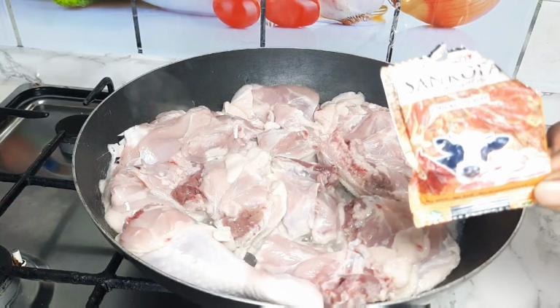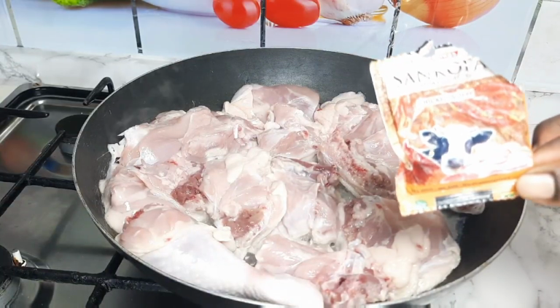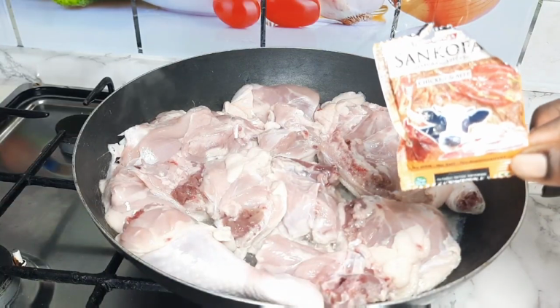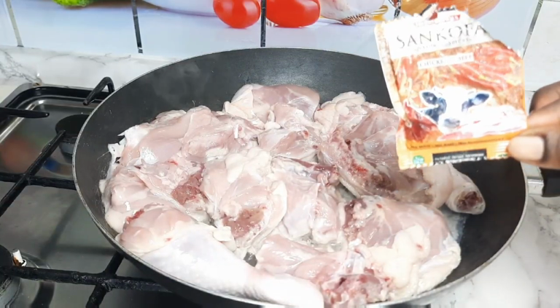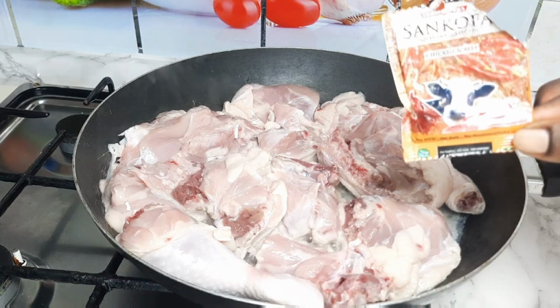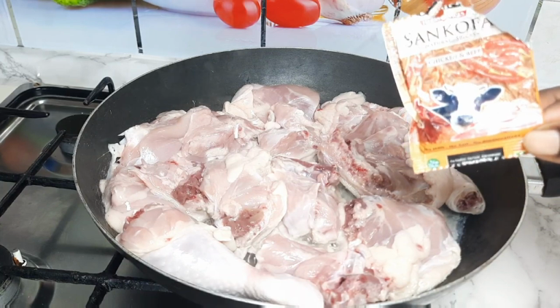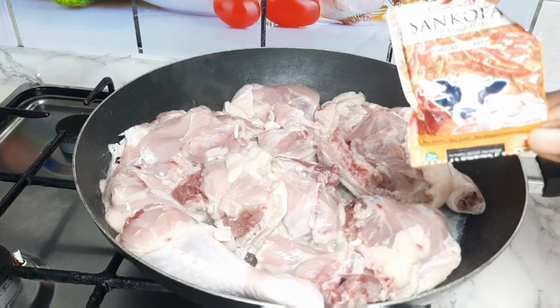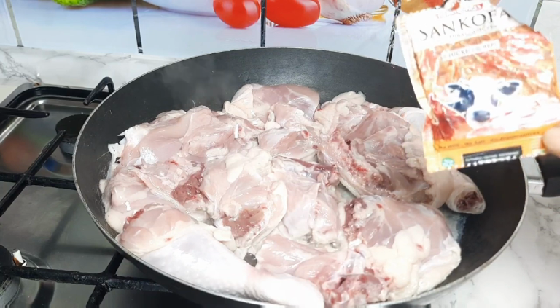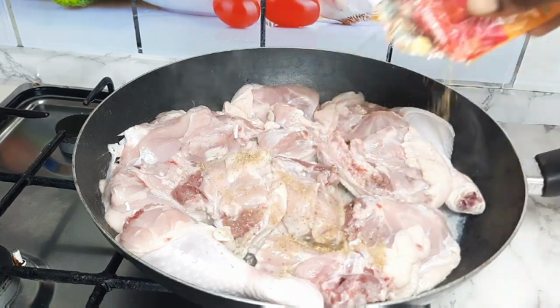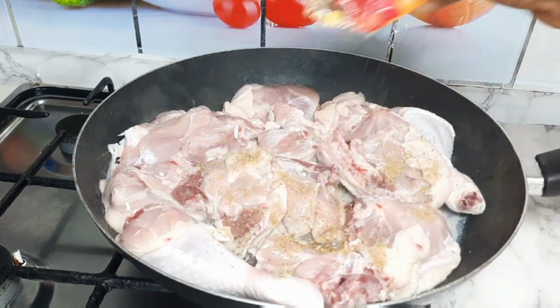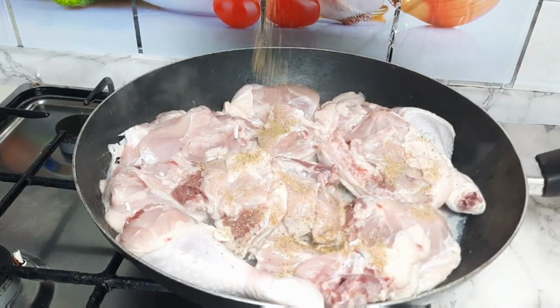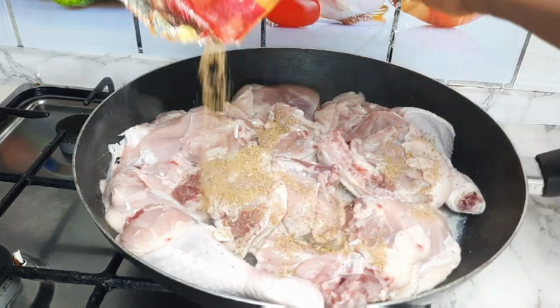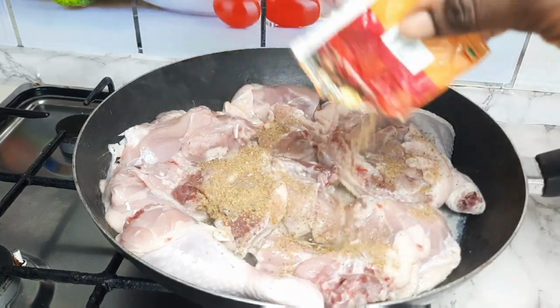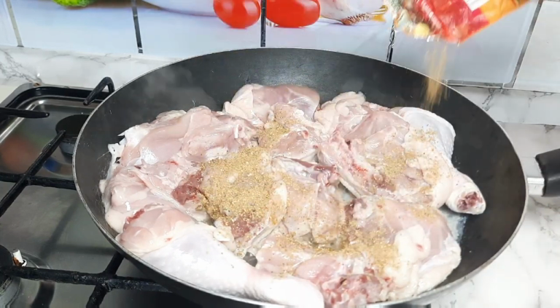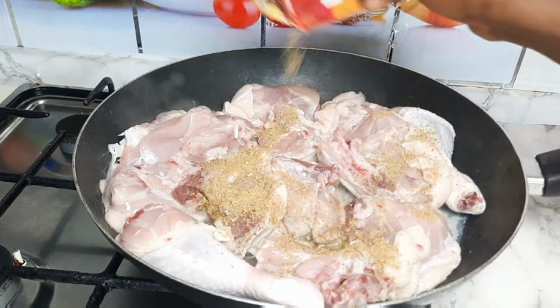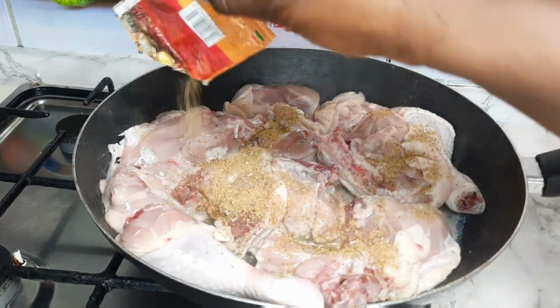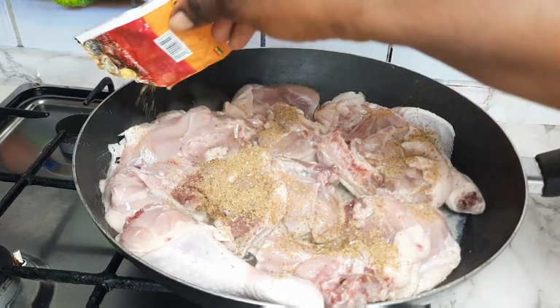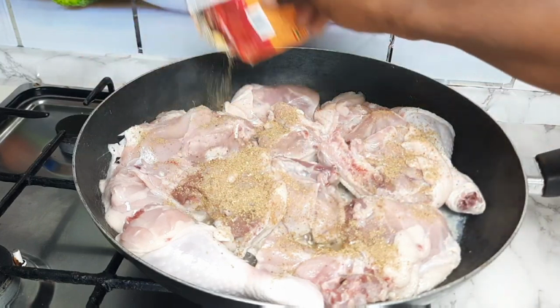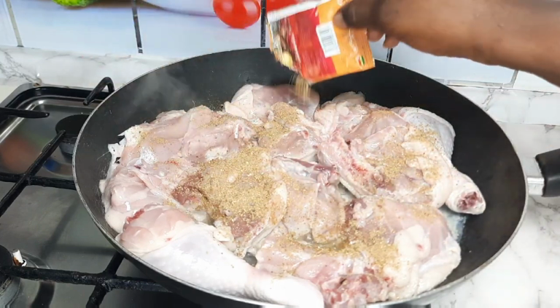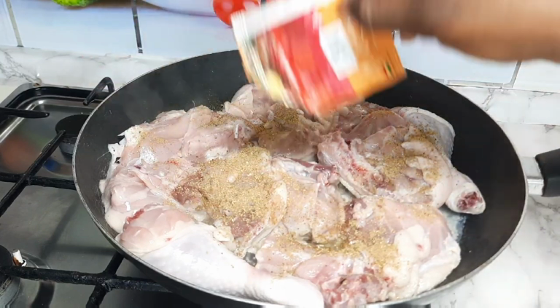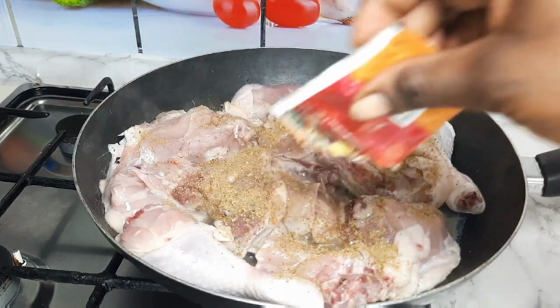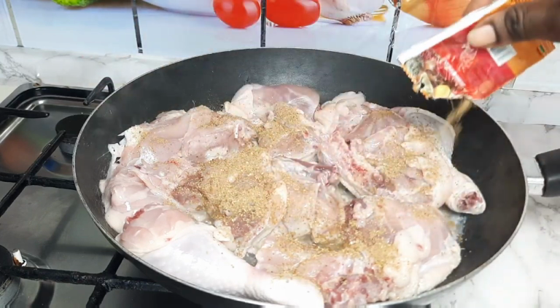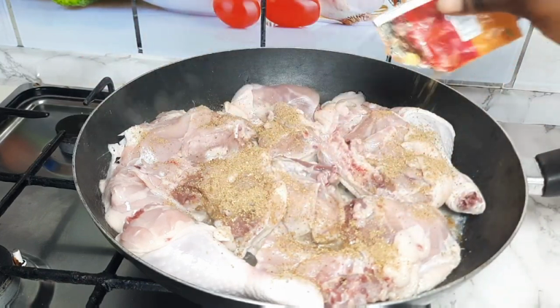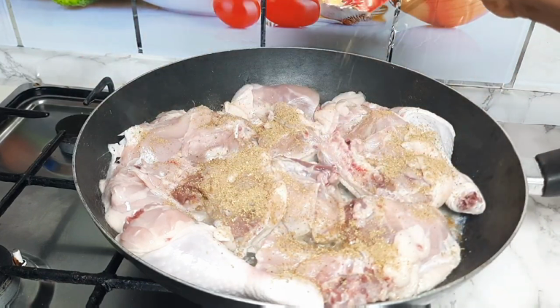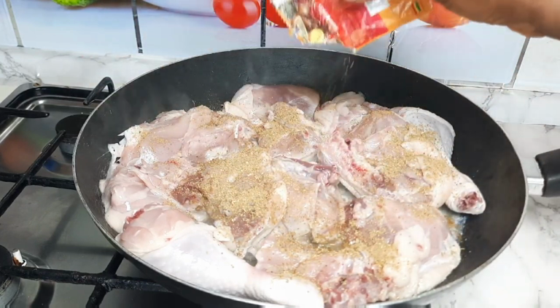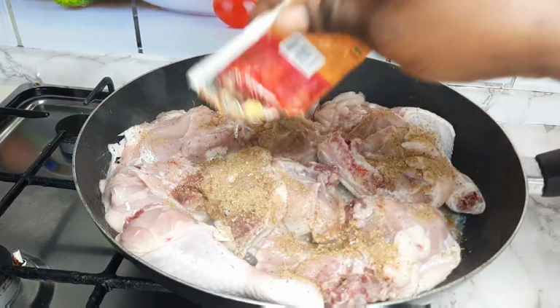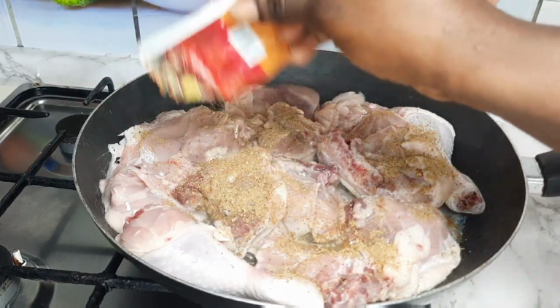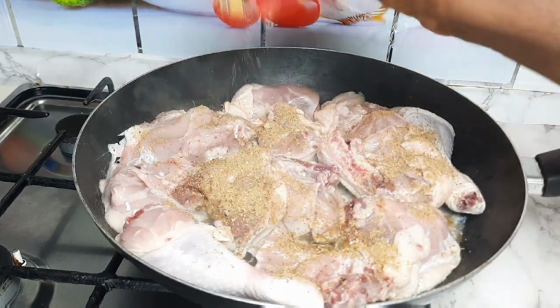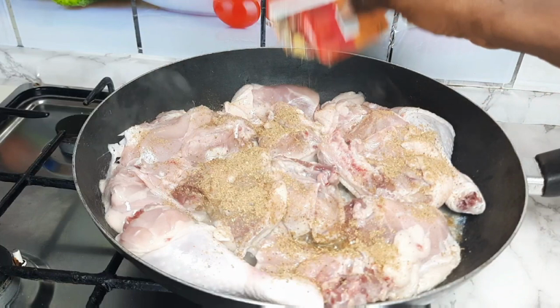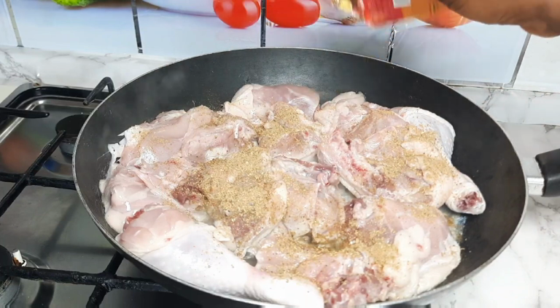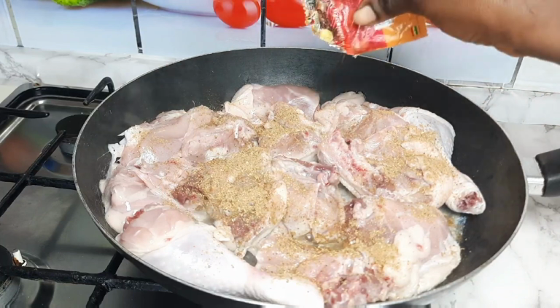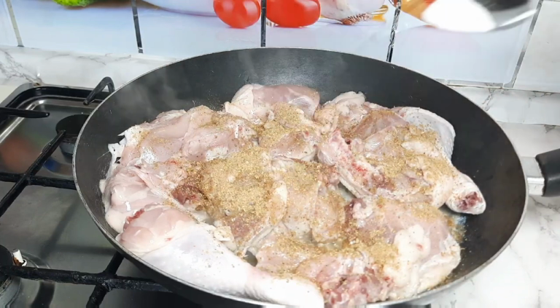I am using chicken for my Jollof, and this is the chicken. I am using Sankofa all-mix seasoning for my chicken. After adding my spice, I will sprinkle a little salt to taste.